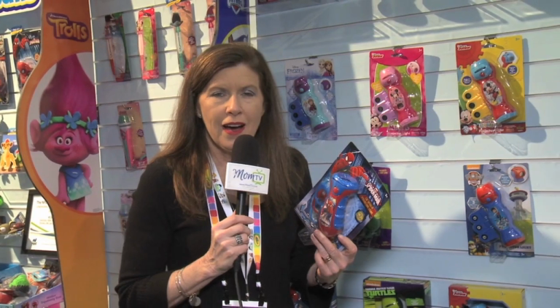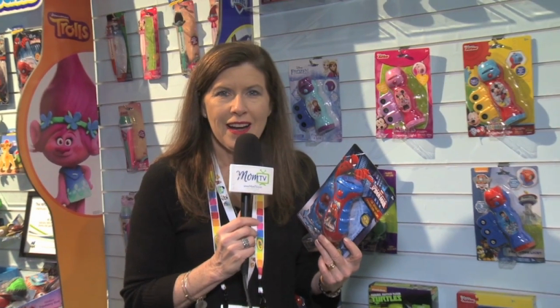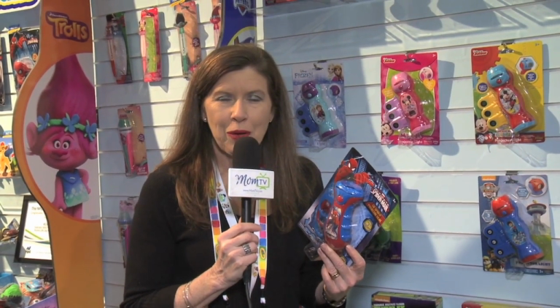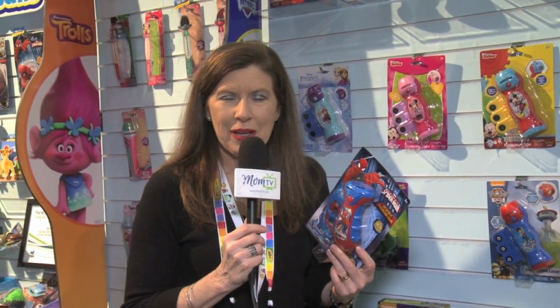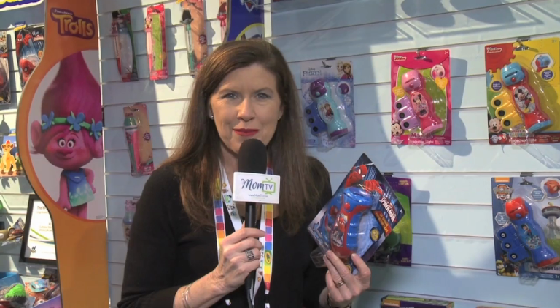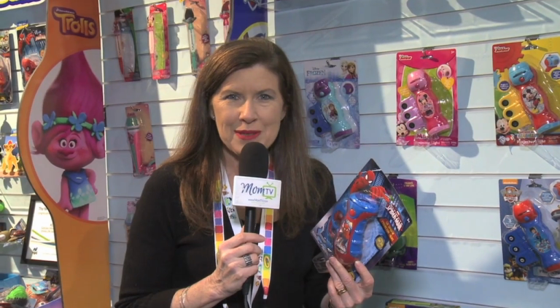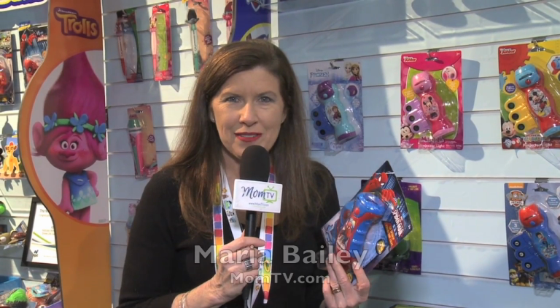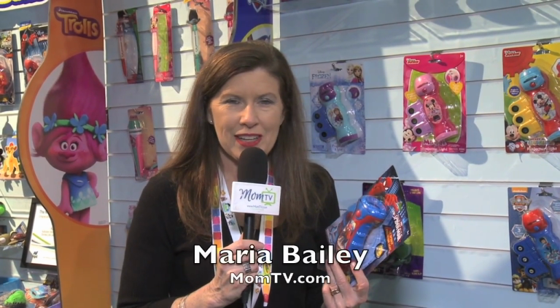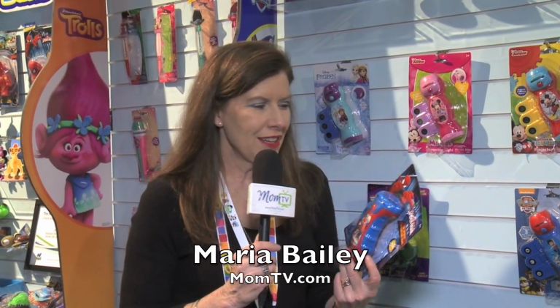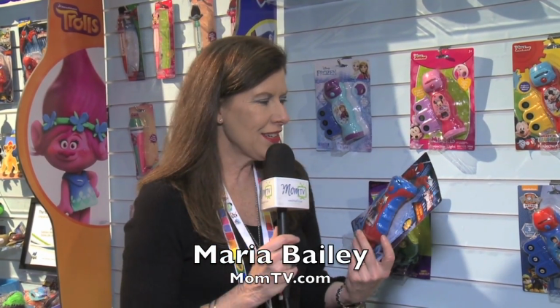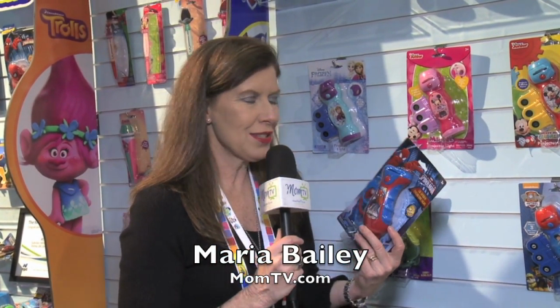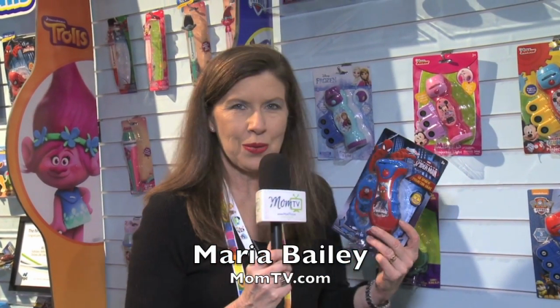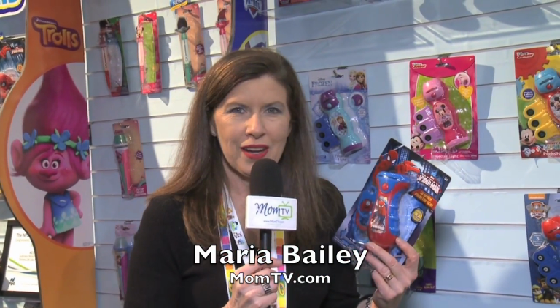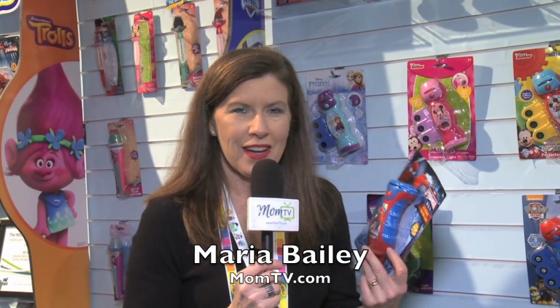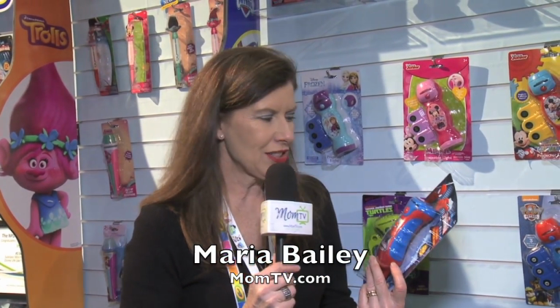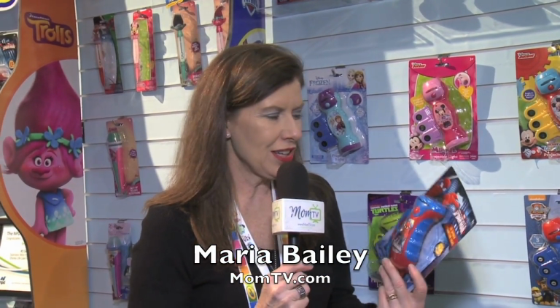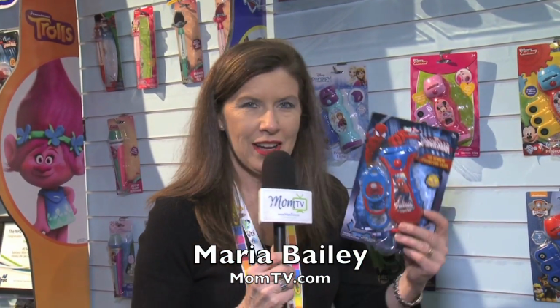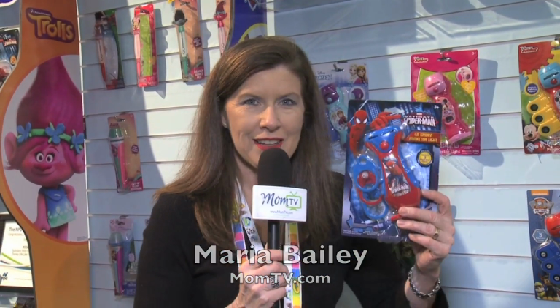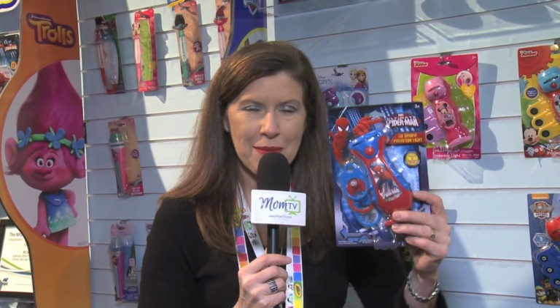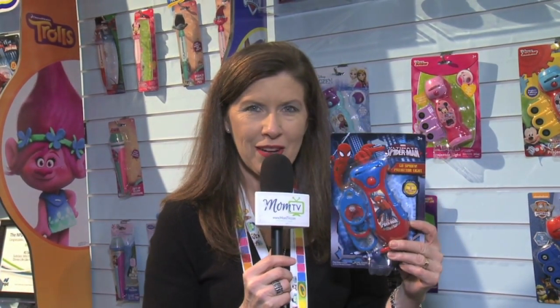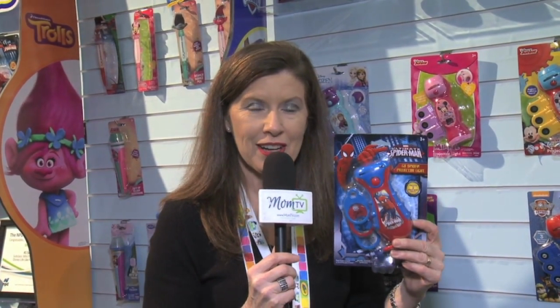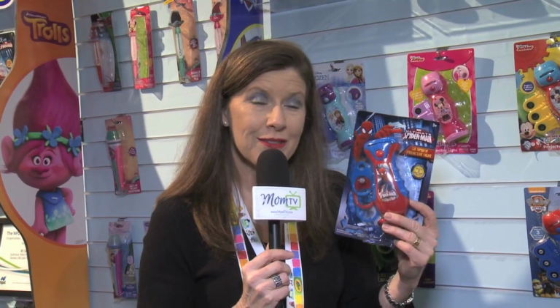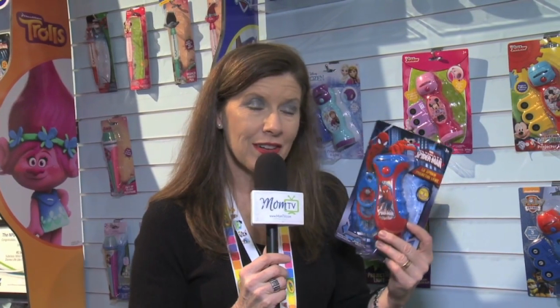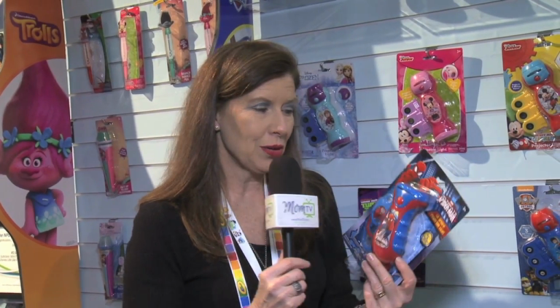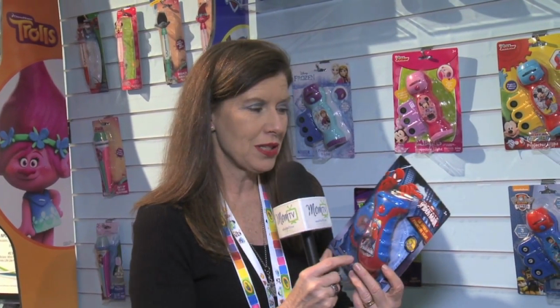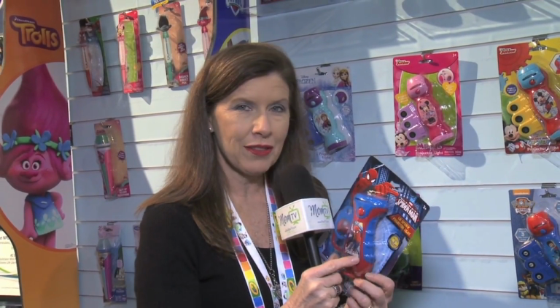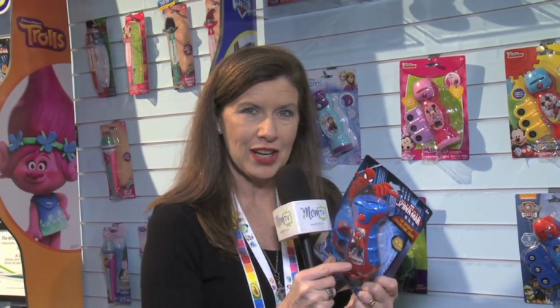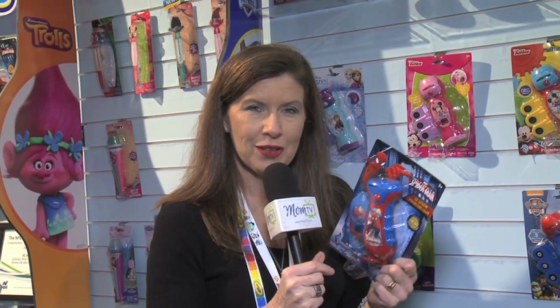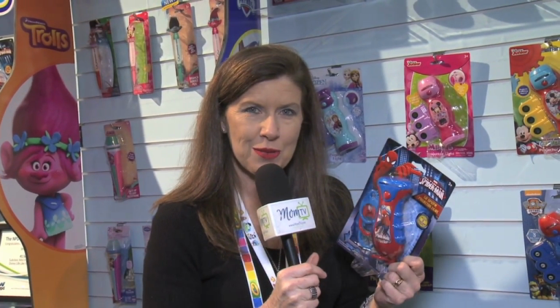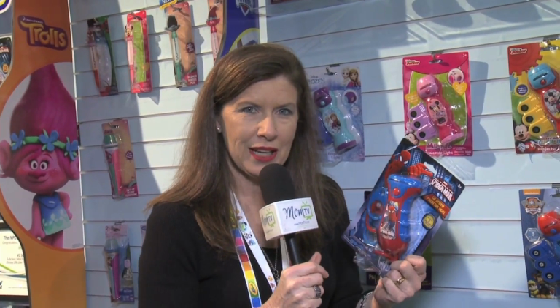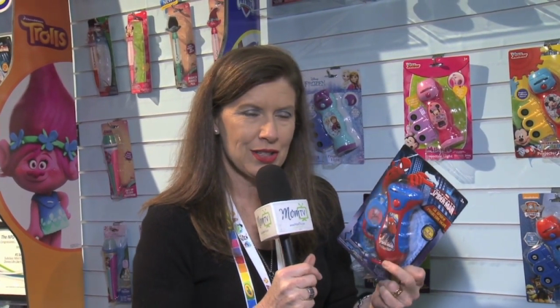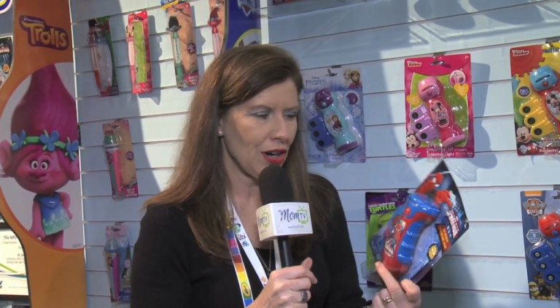Hi, I'm Maria Bailey of MomTV, and this is a toy that has actually come back around and is very, very cool, particularly for that child who likes to play in the dark.